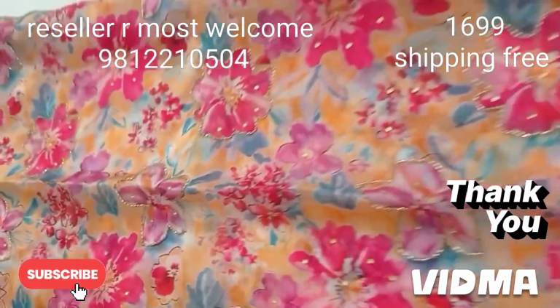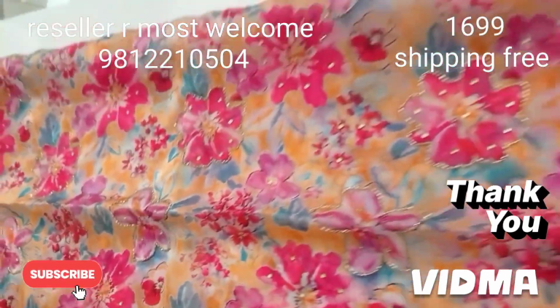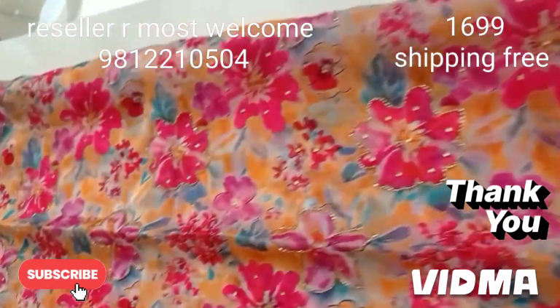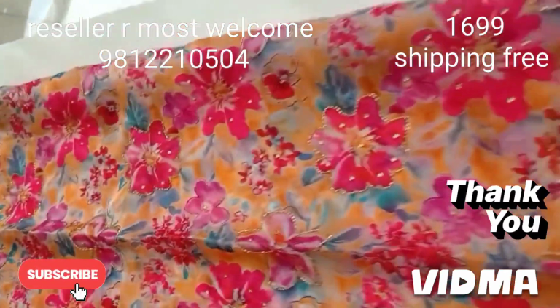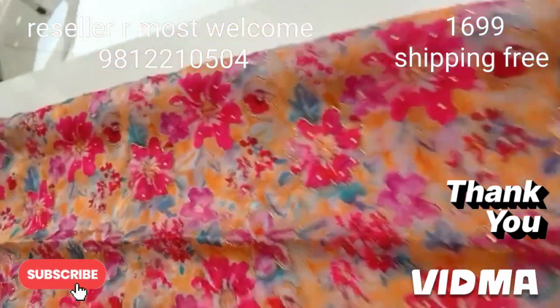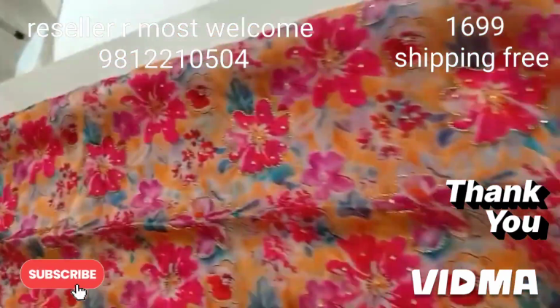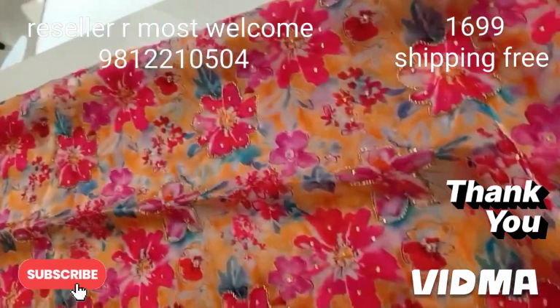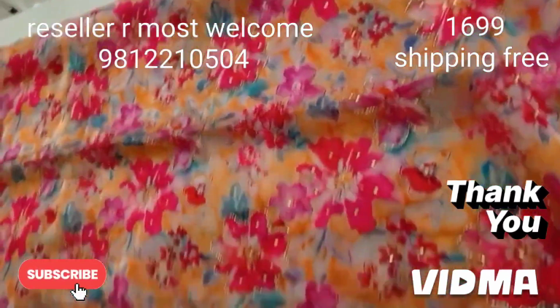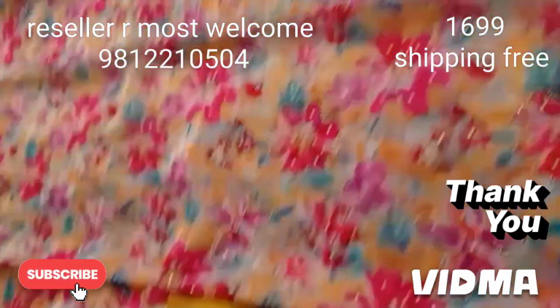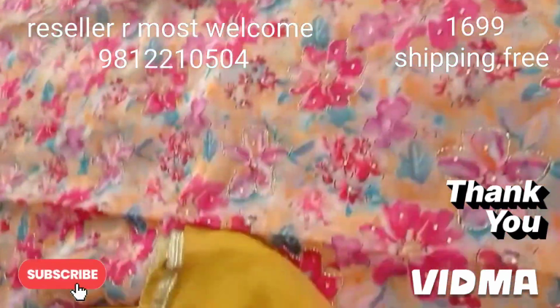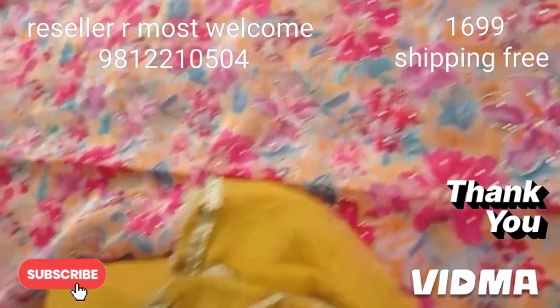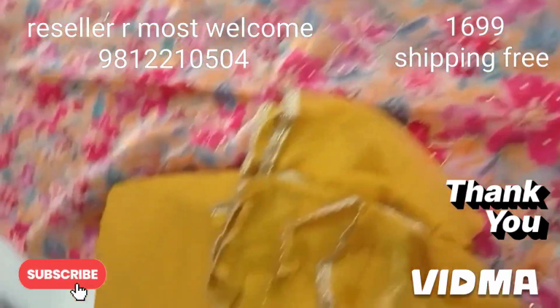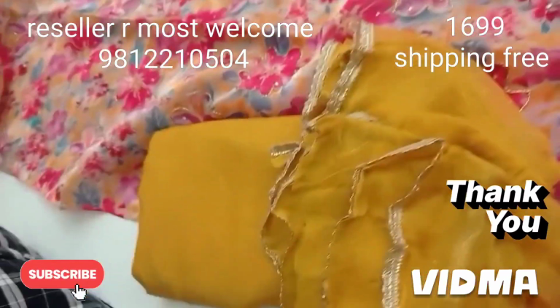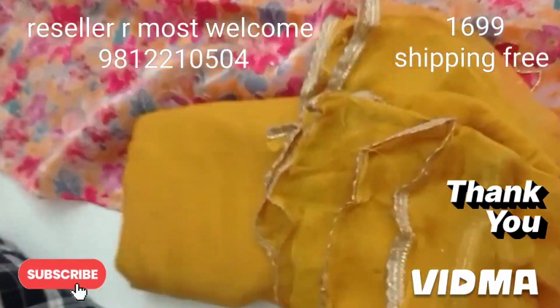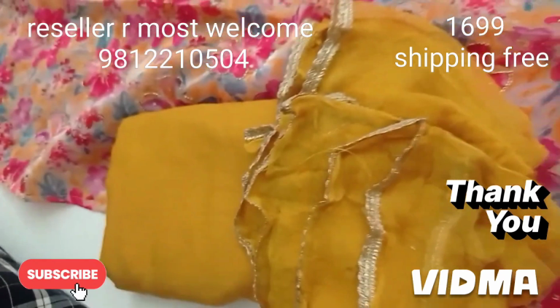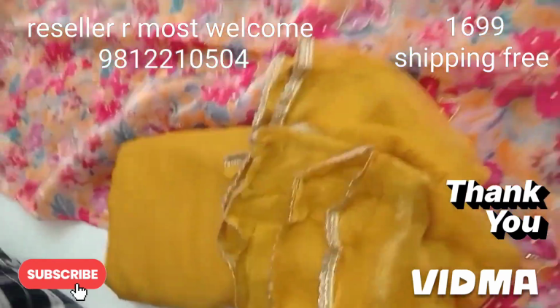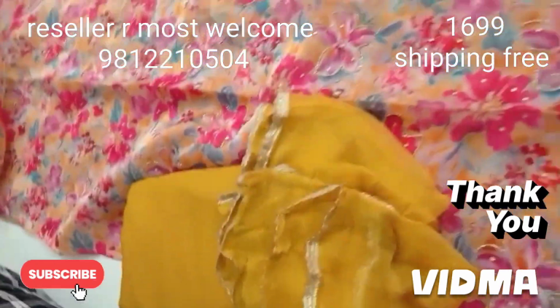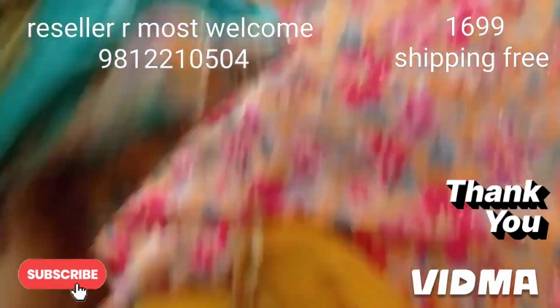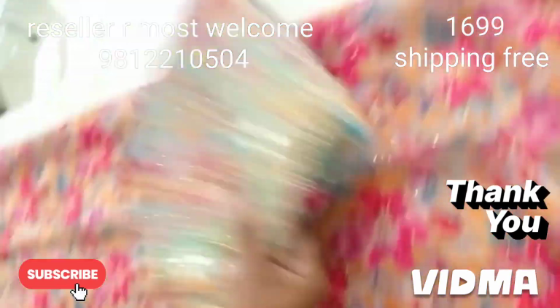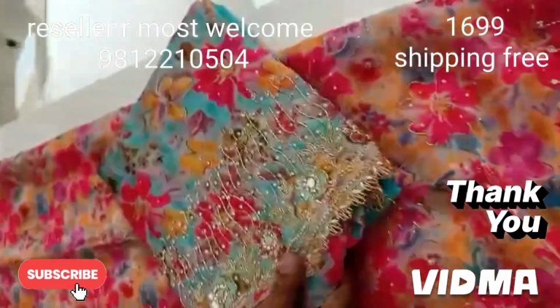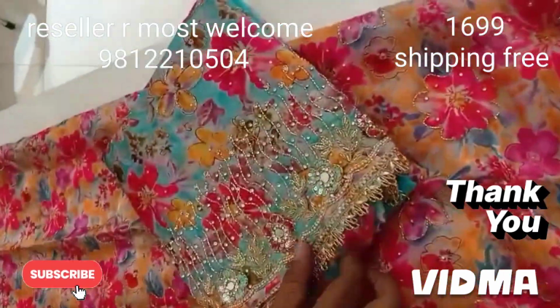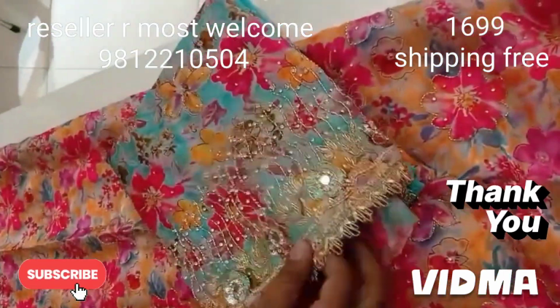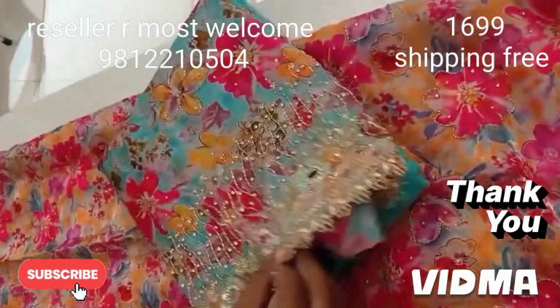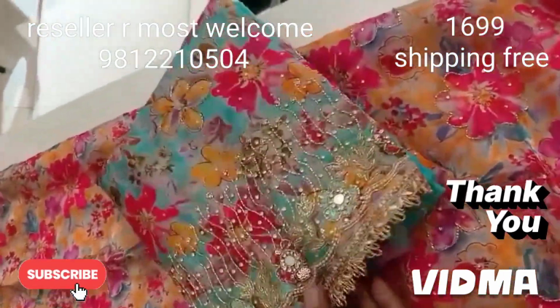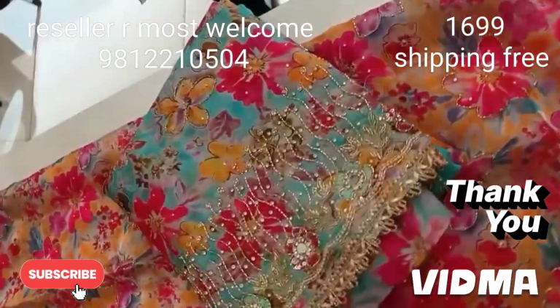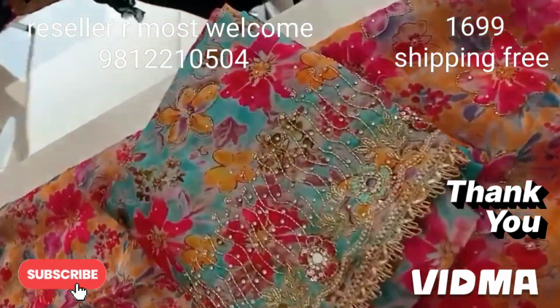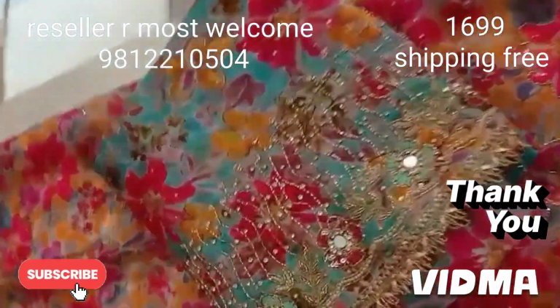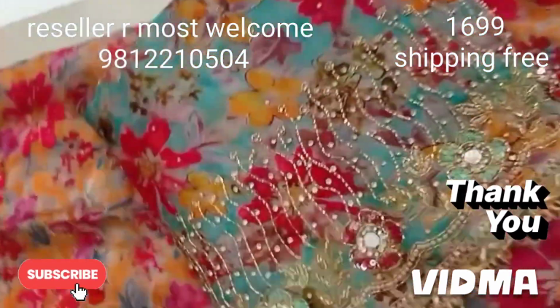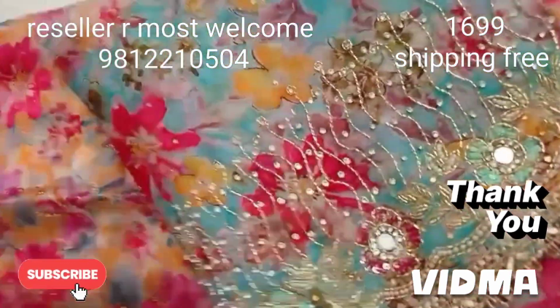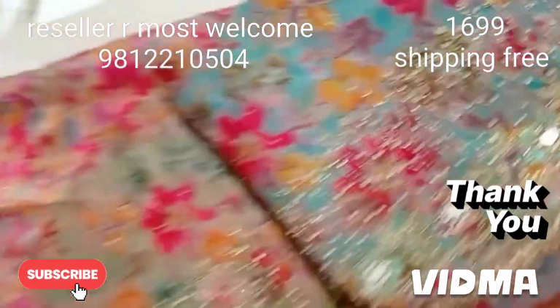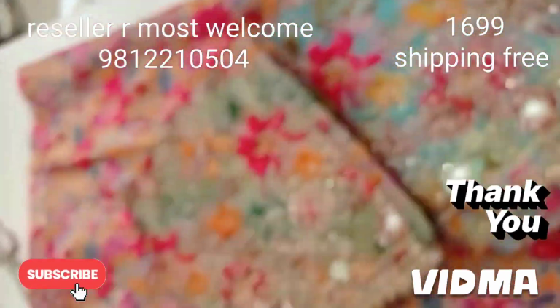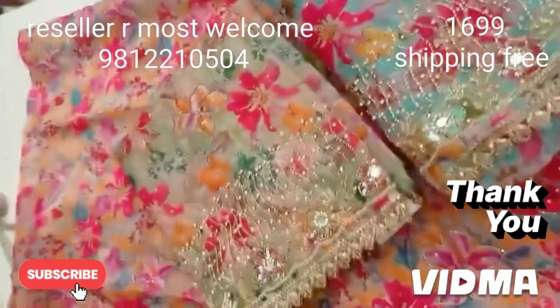The back side will be printed, the sleeves will be printed, and the bottom contrast will be included. The colors are good — it will be a ferozy color. The back side and color will be printed.